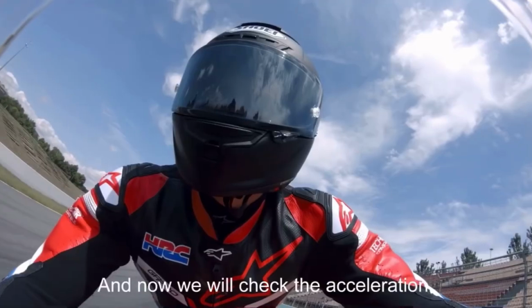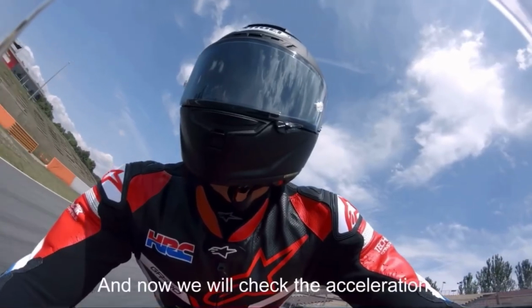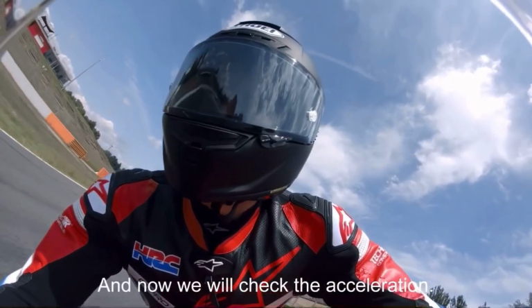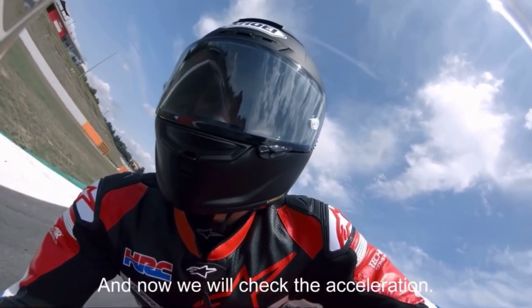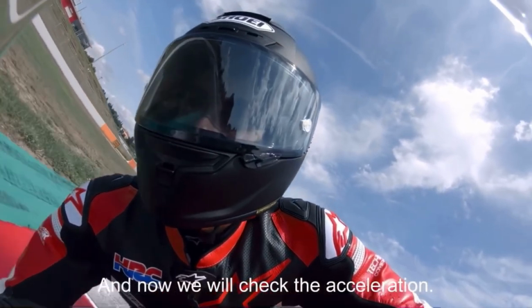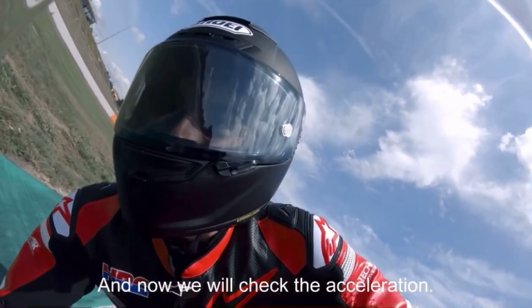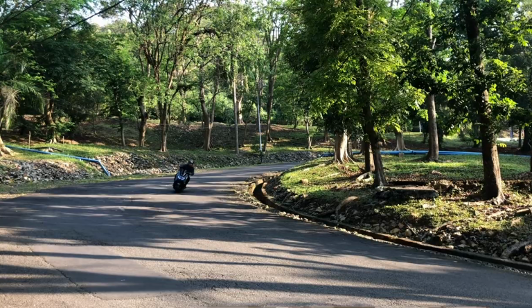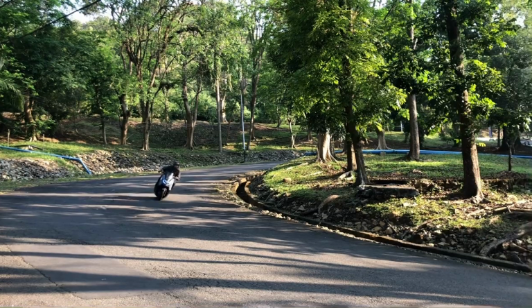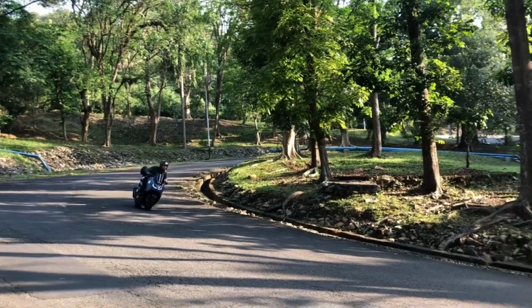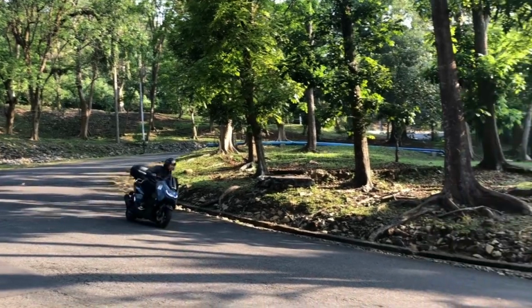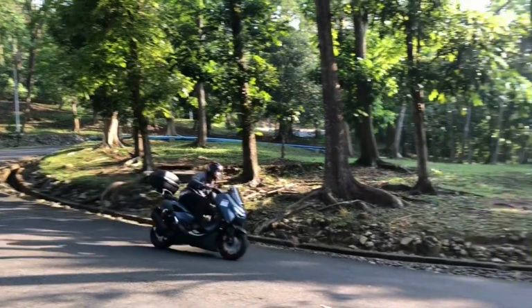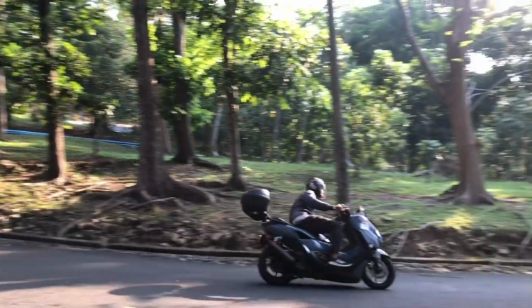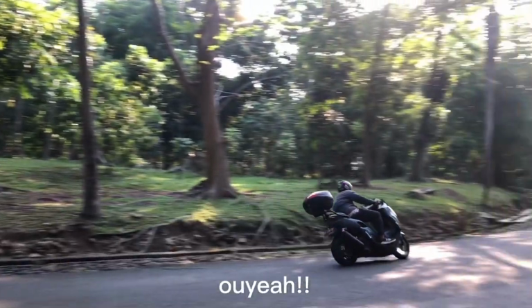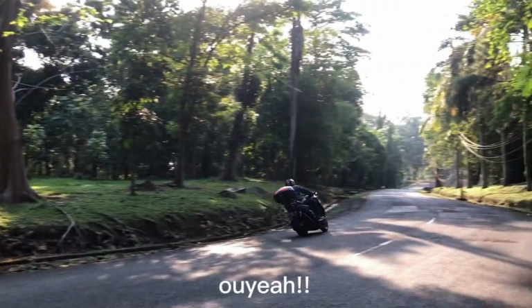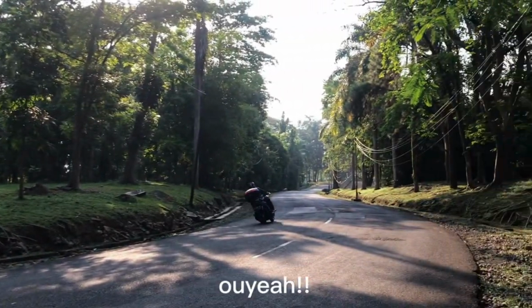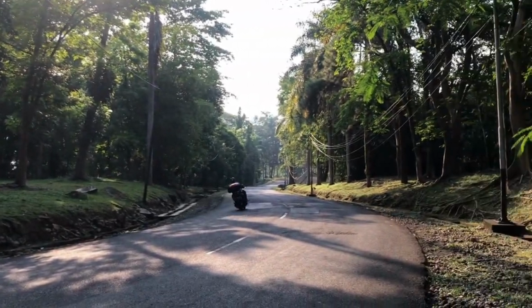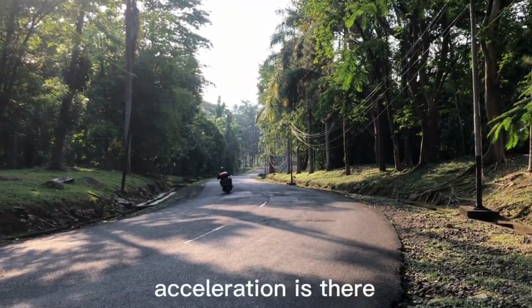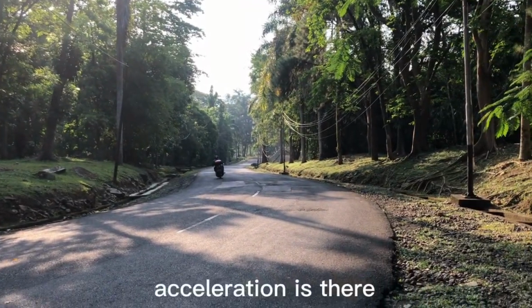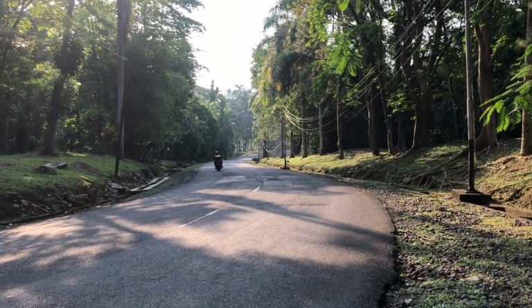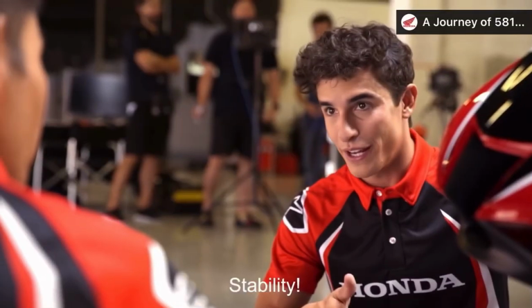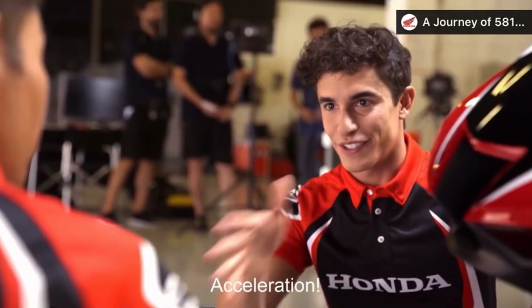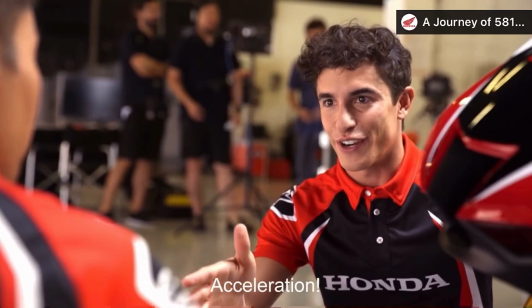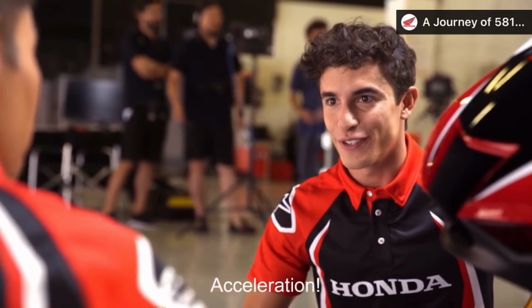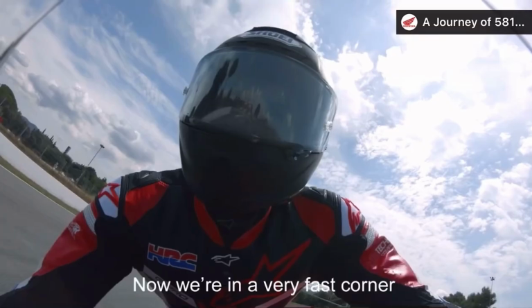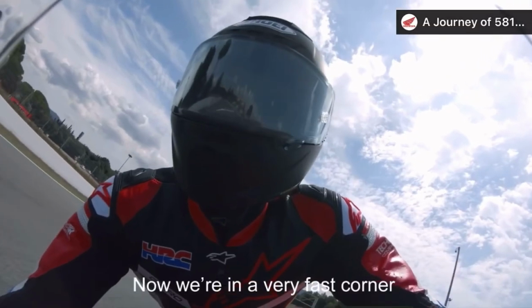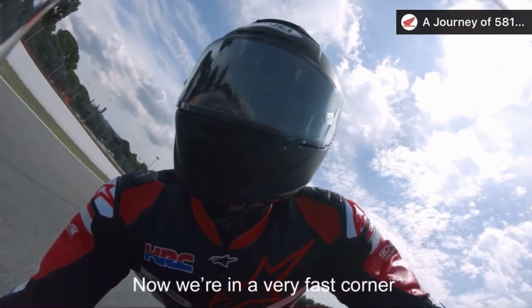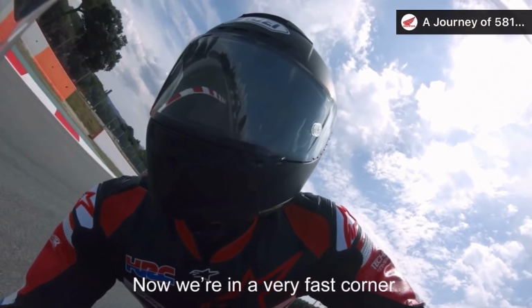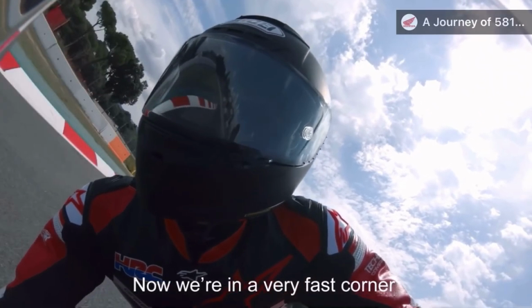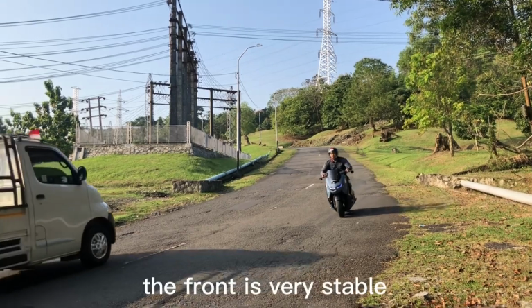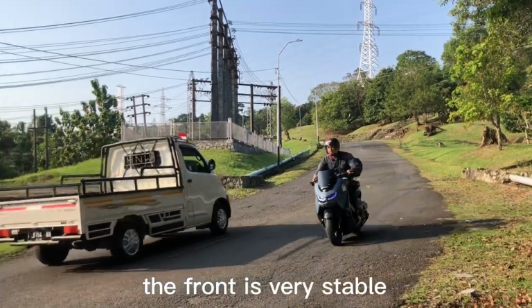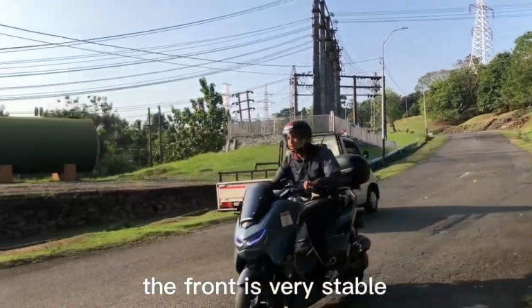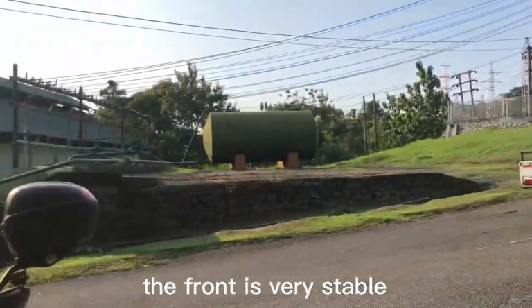And now we will check the acceleration. Oh yeah! Acceleration is there! Stability, acceleration. Now we are in a very fast corner and the front is stable.